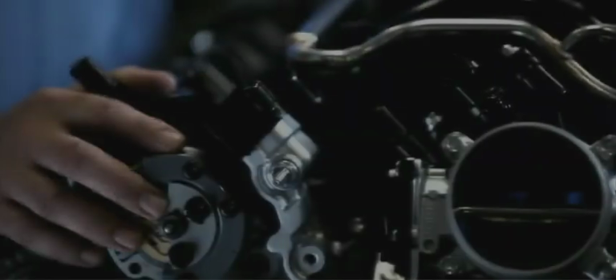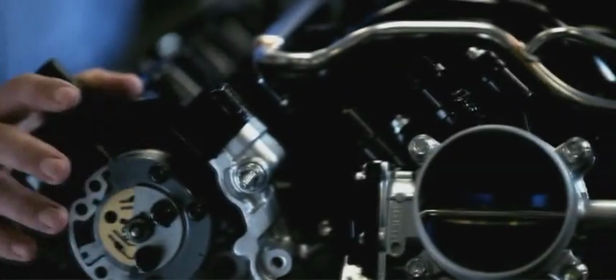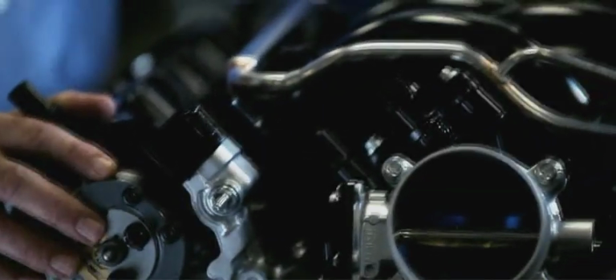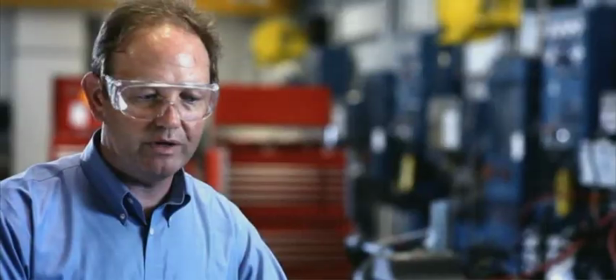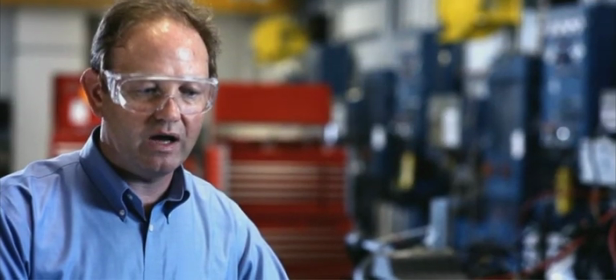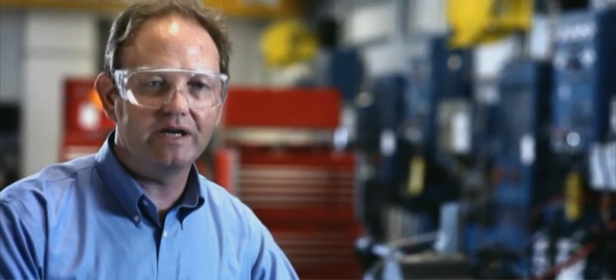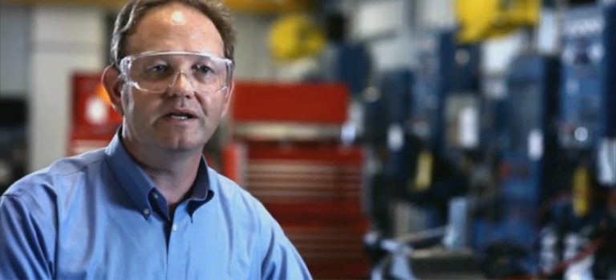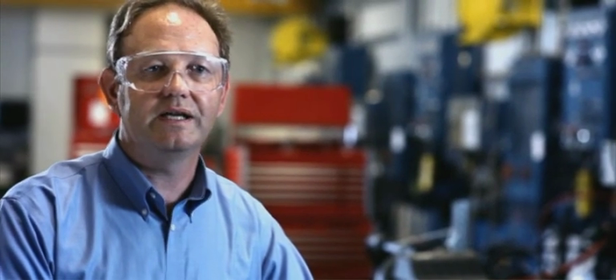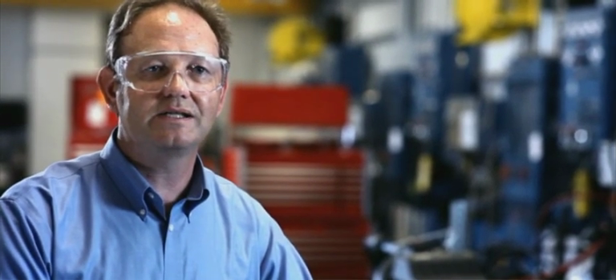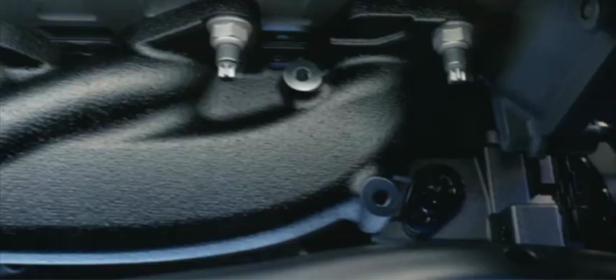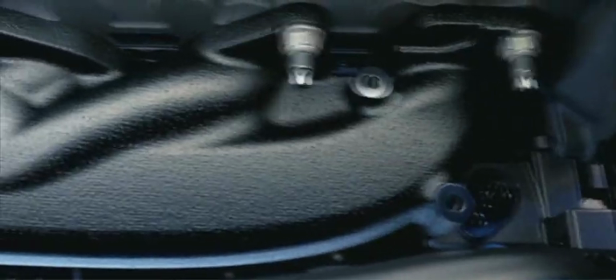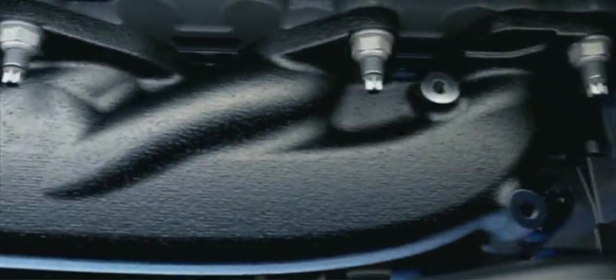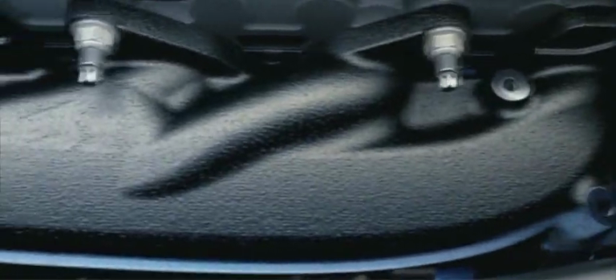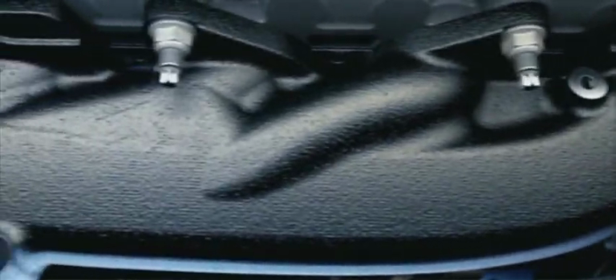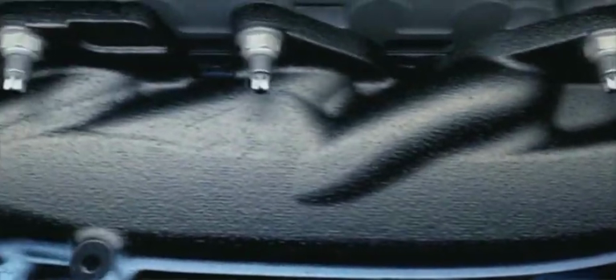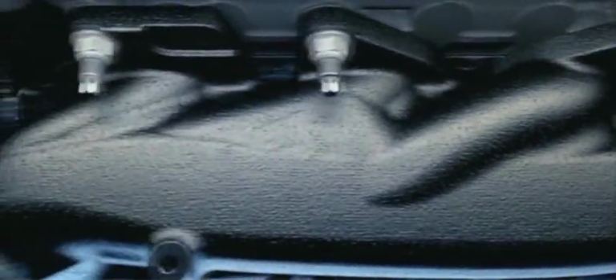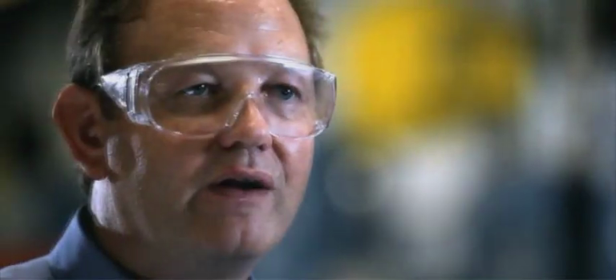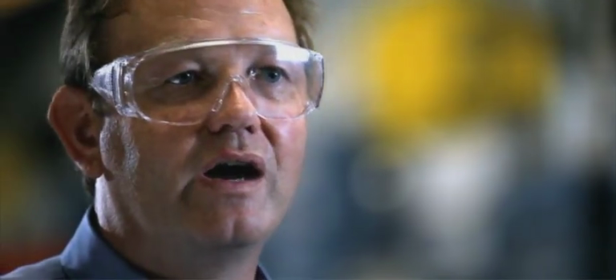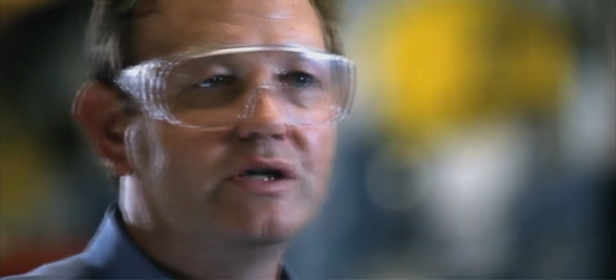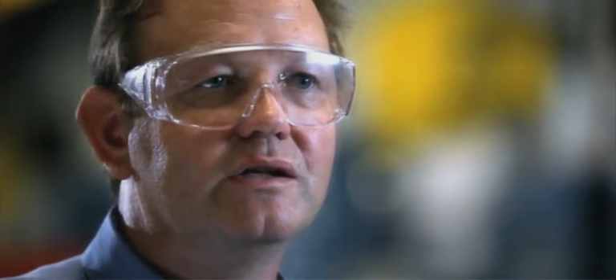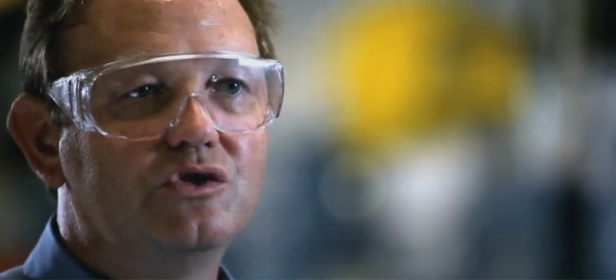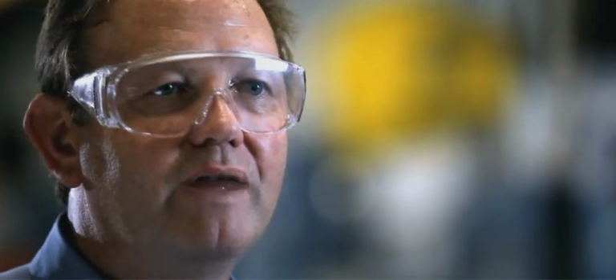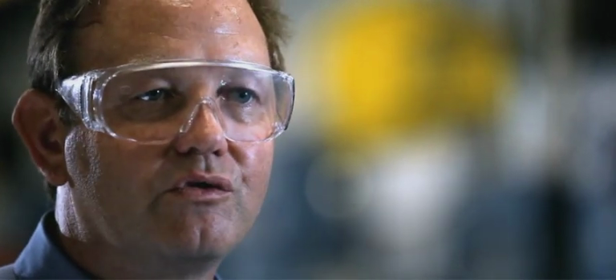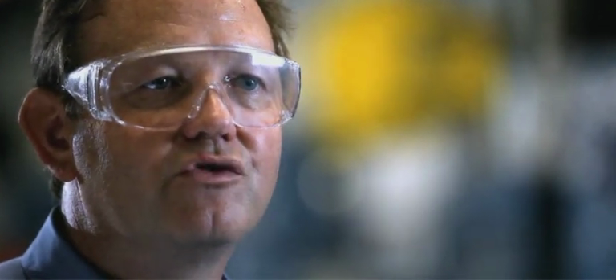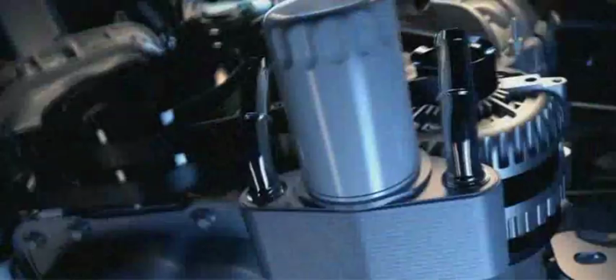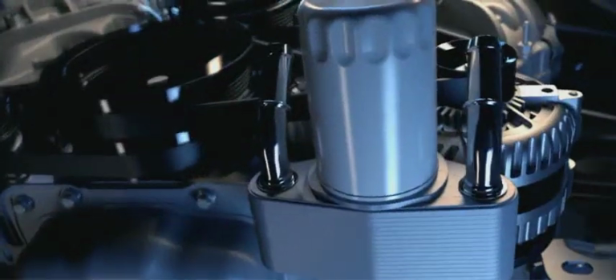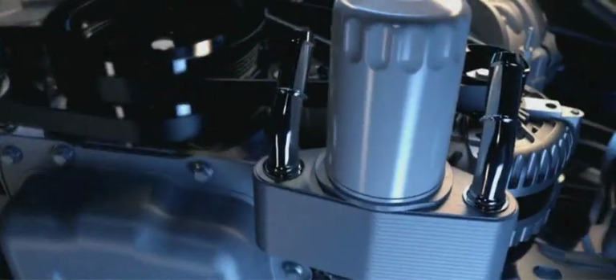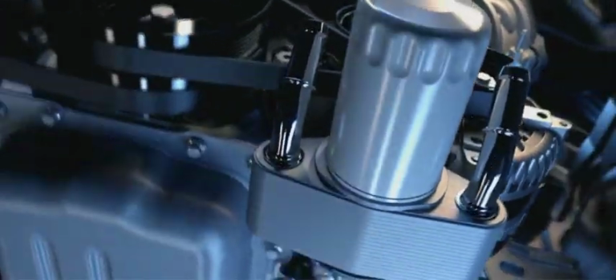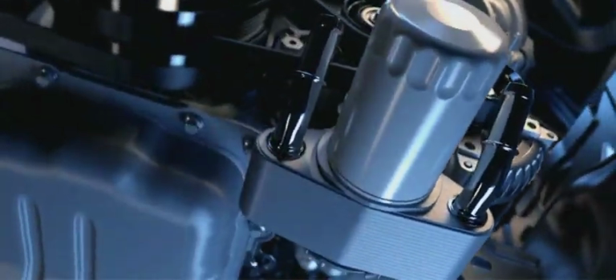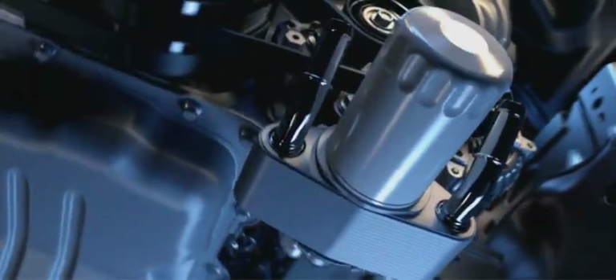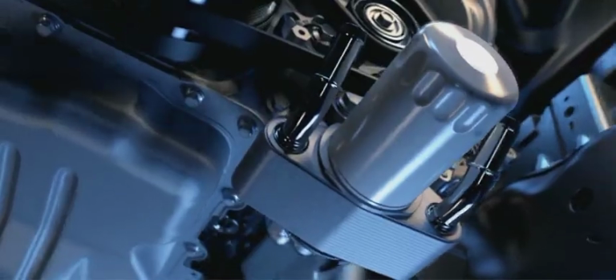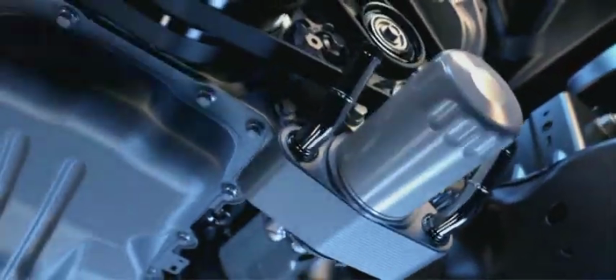One of the key items that we've engineered into this is the cast iron manifolds, really to give us that durability hour after hour towing trailers, doing whatever you can throw at the truck. We've also added an oil cooler, and that comes standard on the truck.